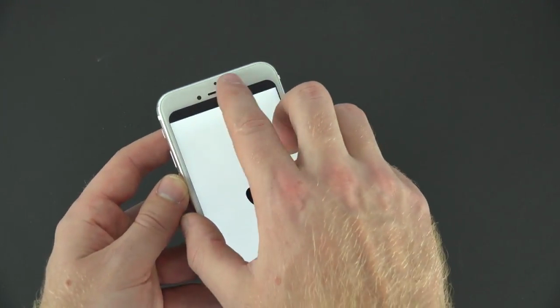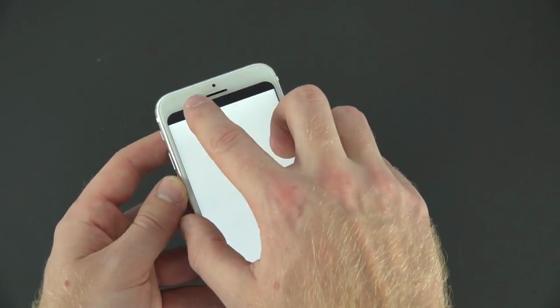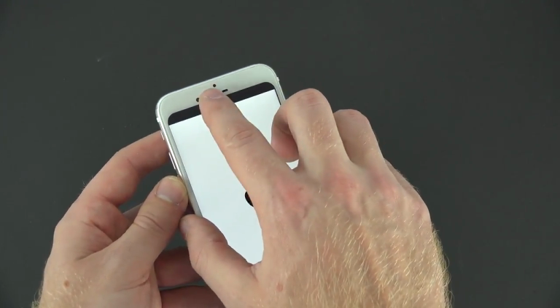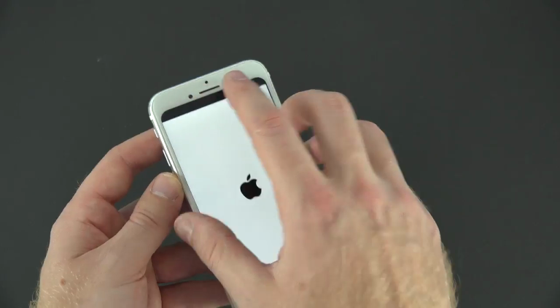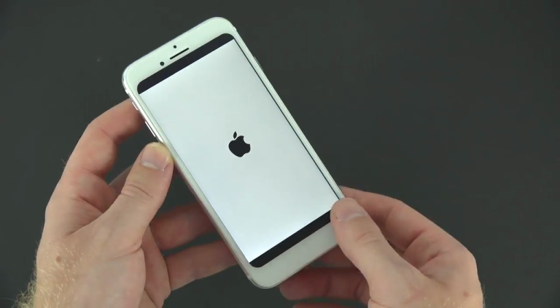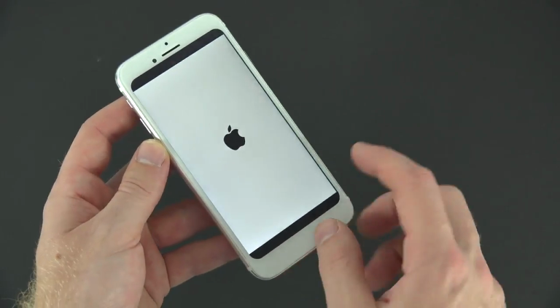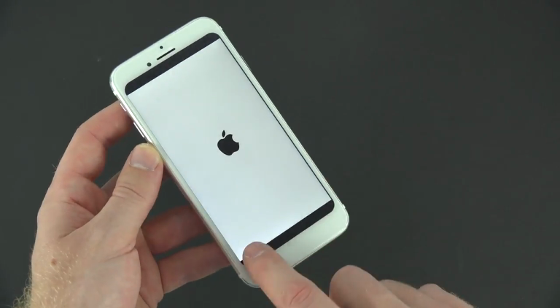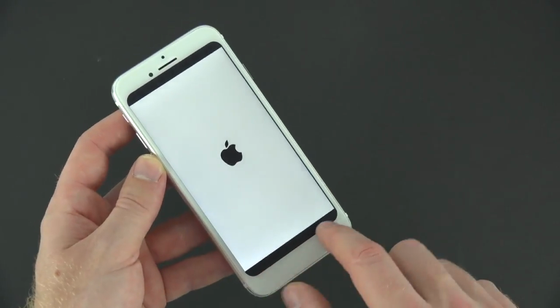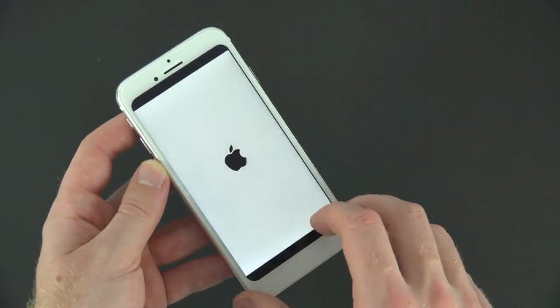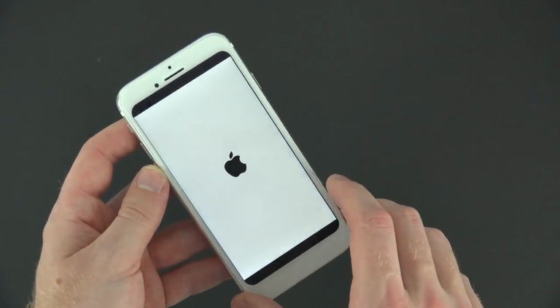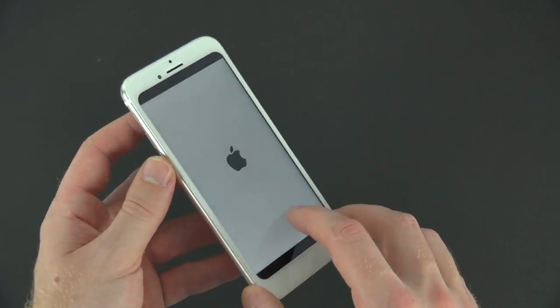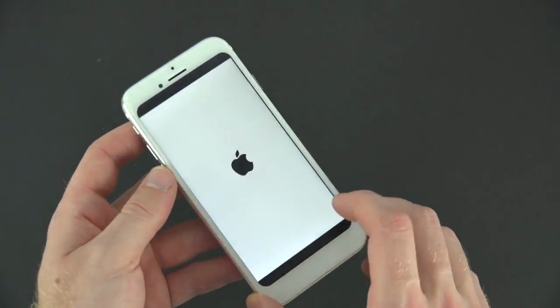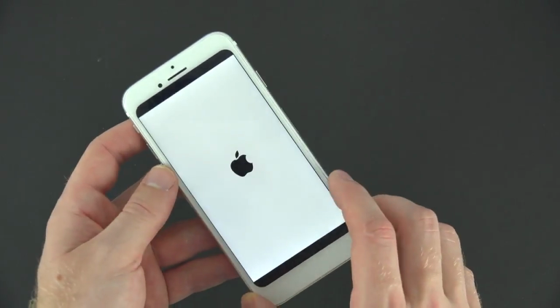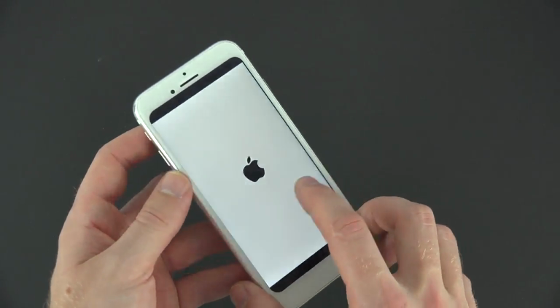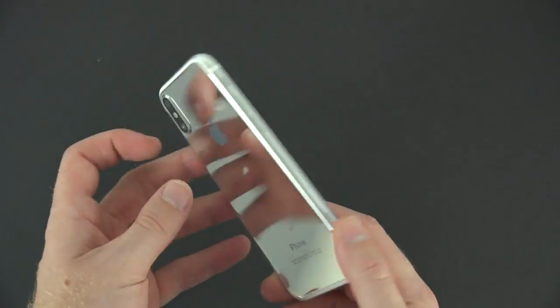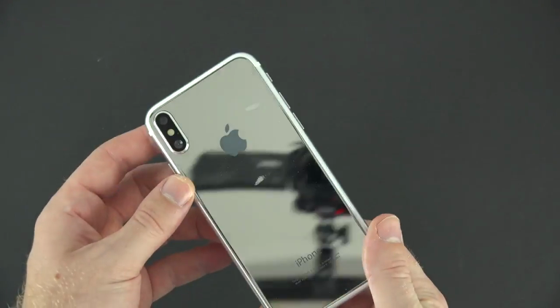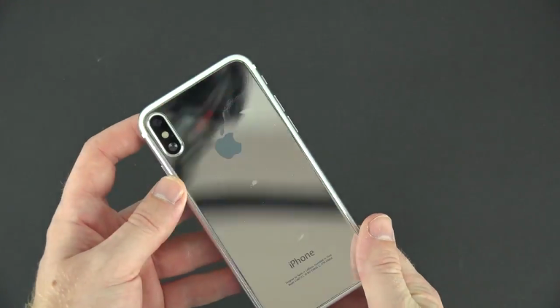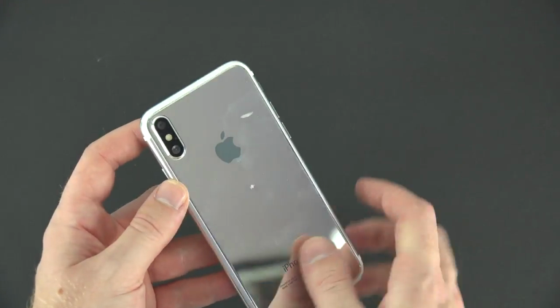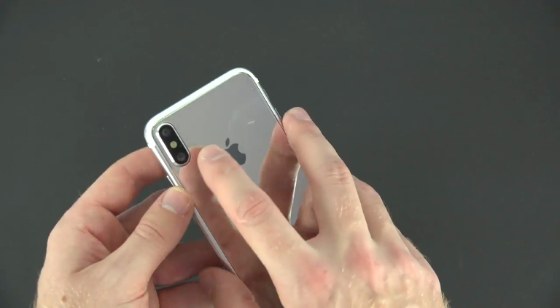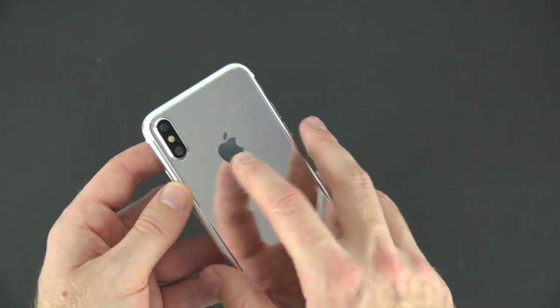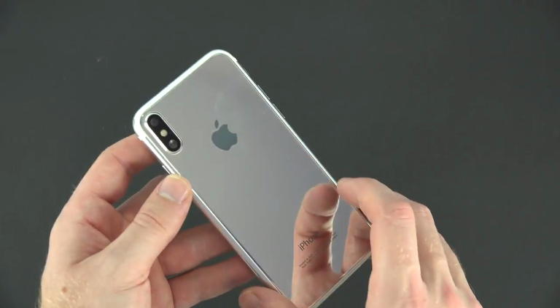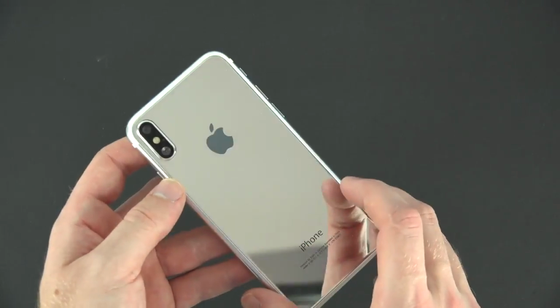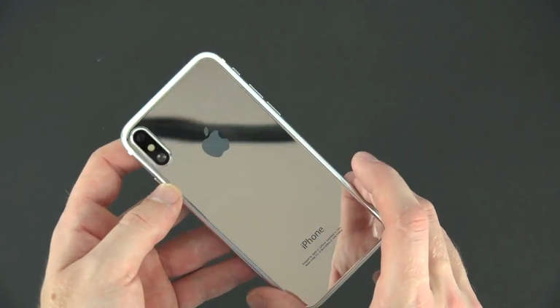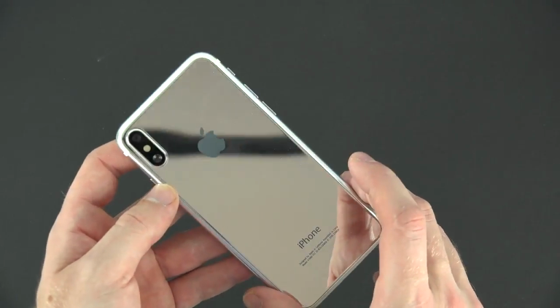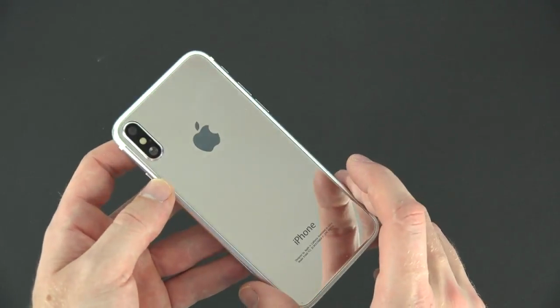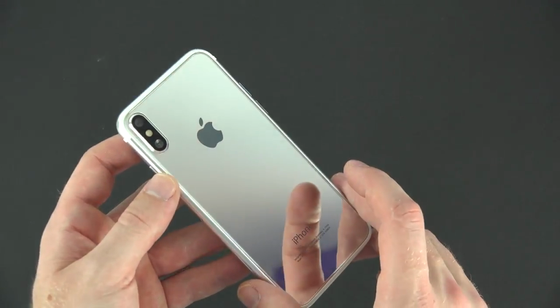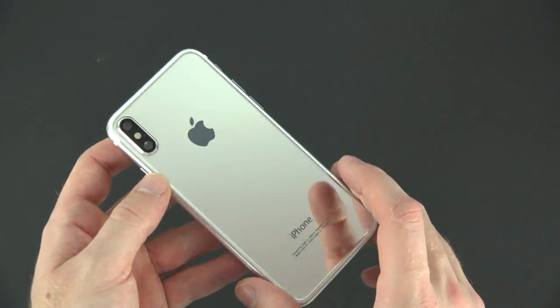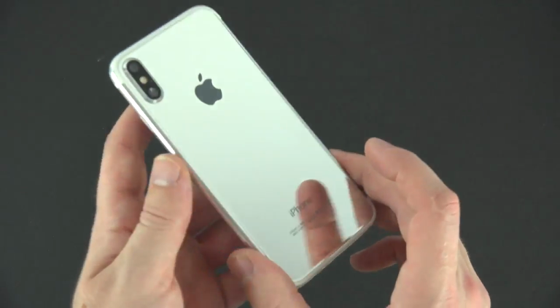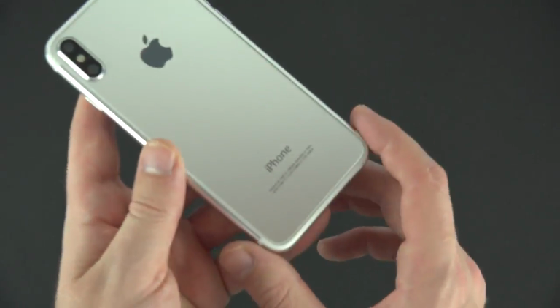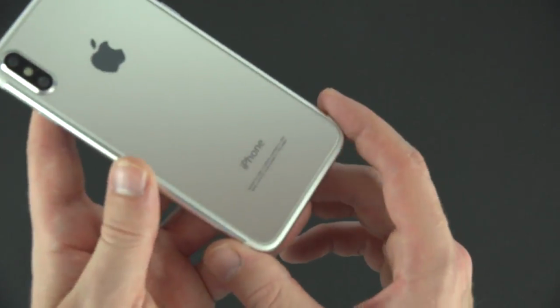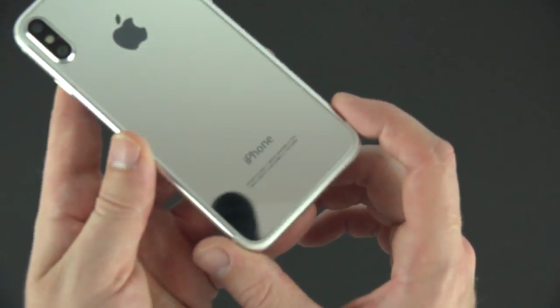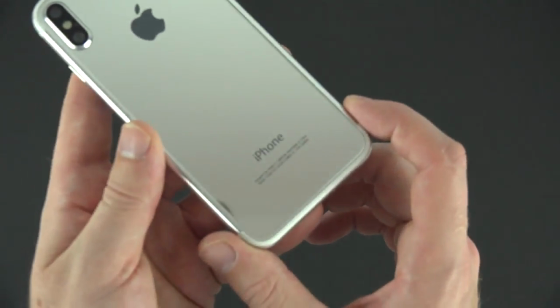It does turn on and work like I mentioned before, but you can notice right away it has these black bars on the screen — it has the old screen from the last generation — but the new generation iPhone 8 is supposed to have a bigger screen.